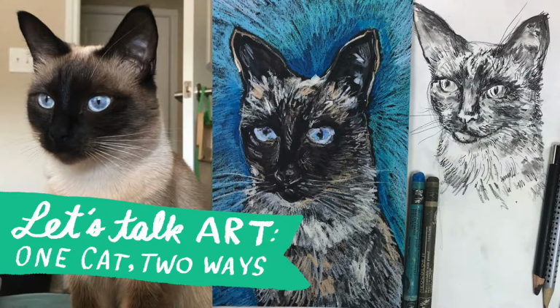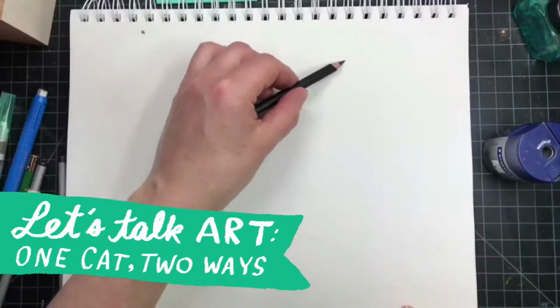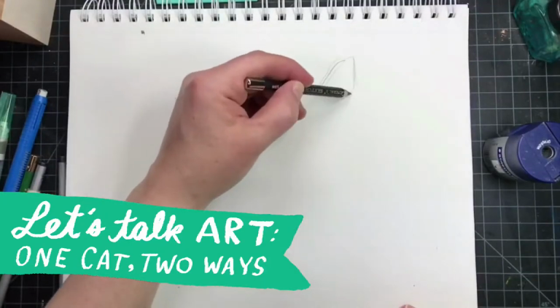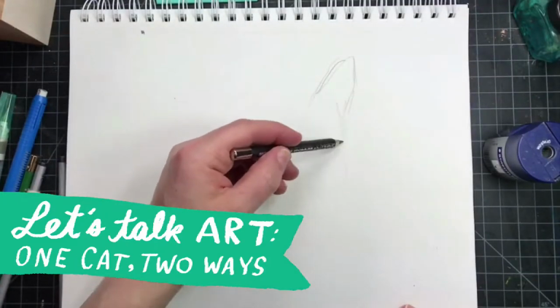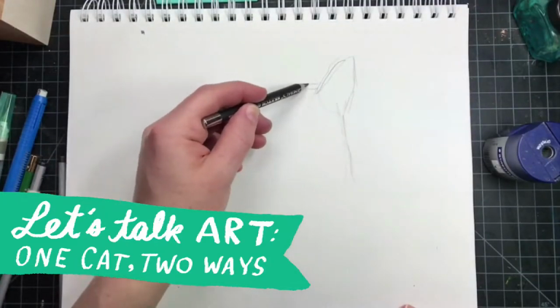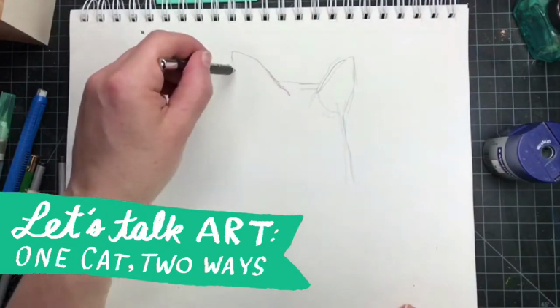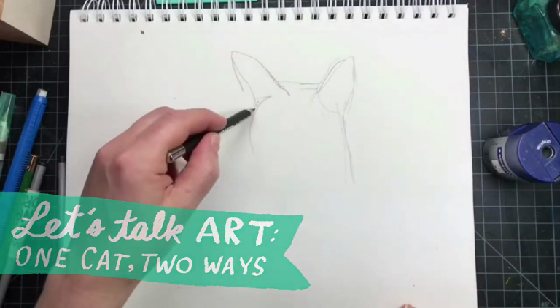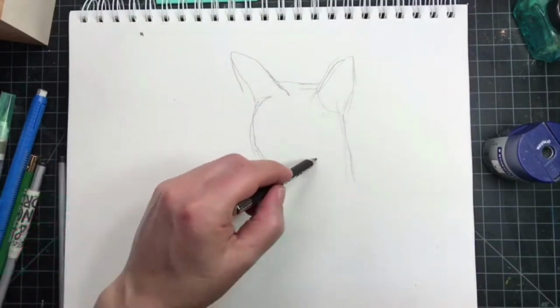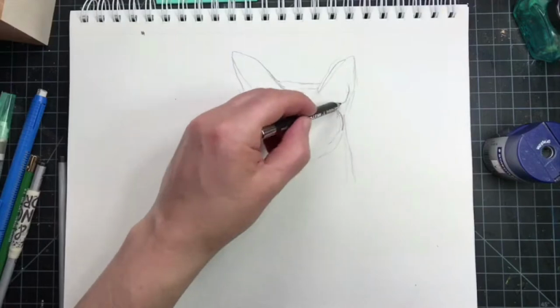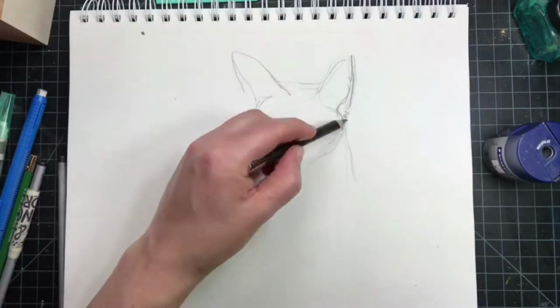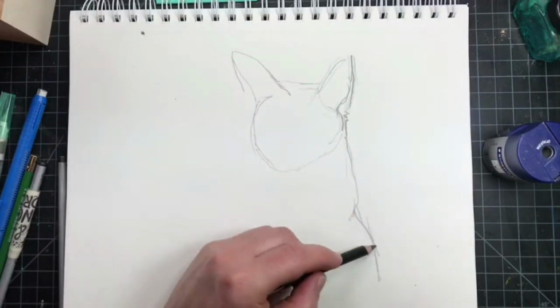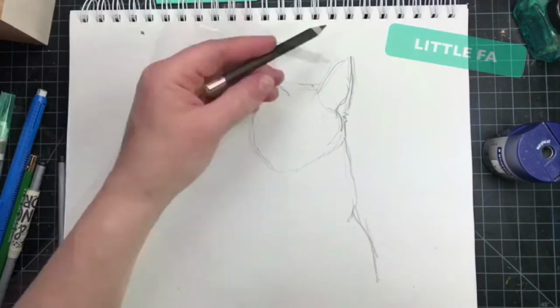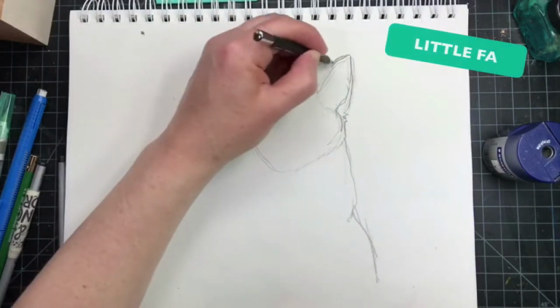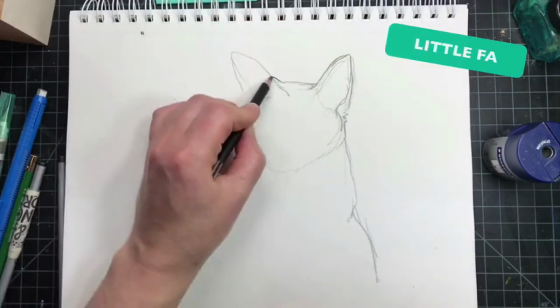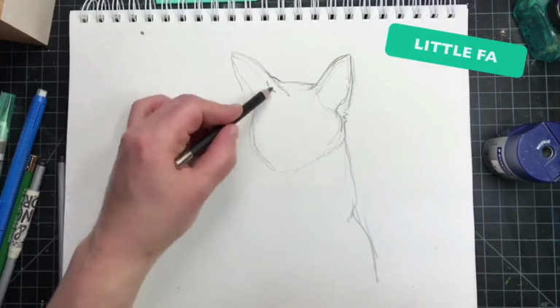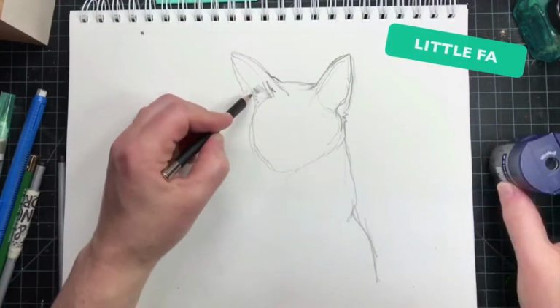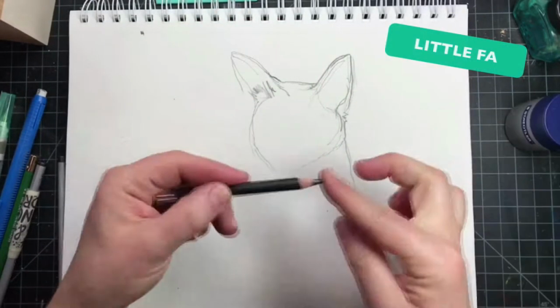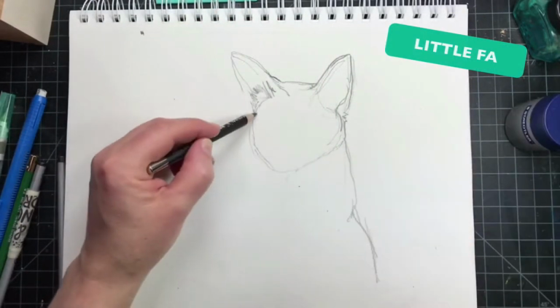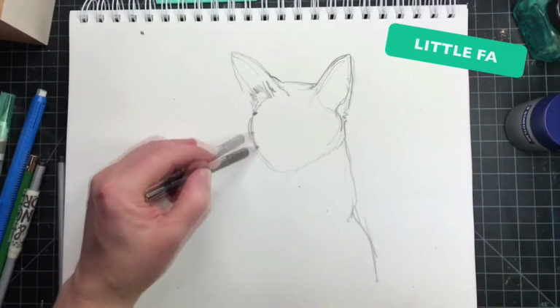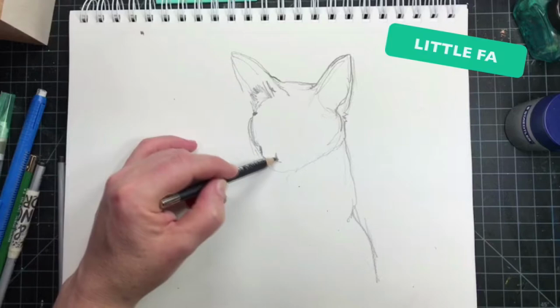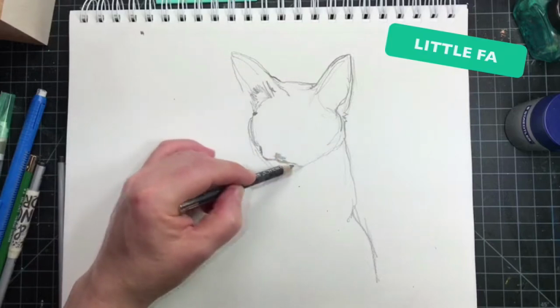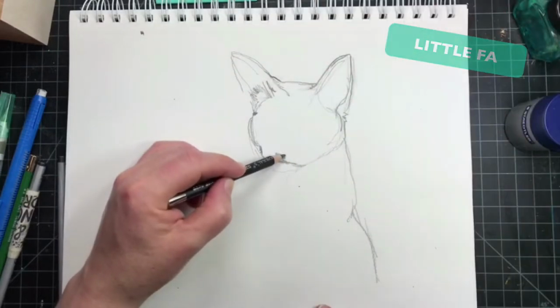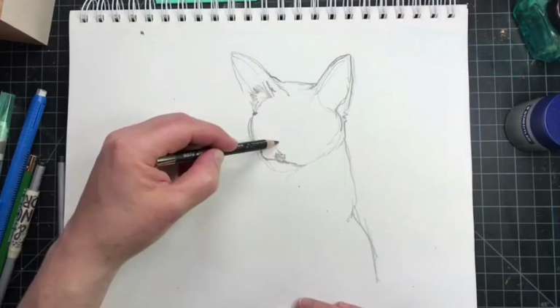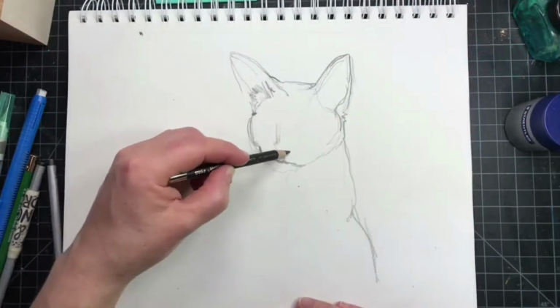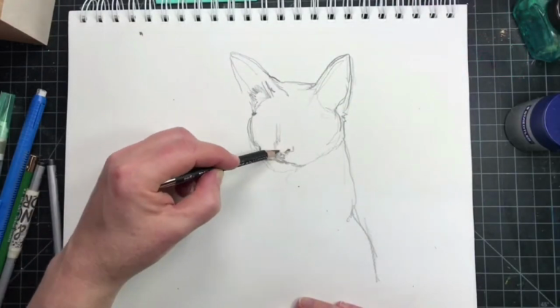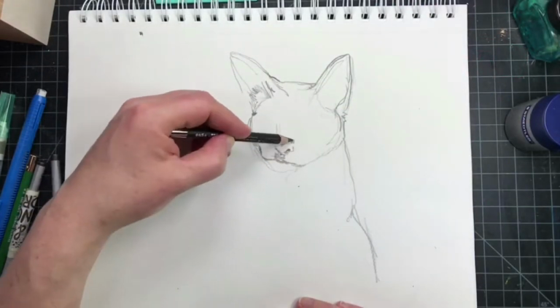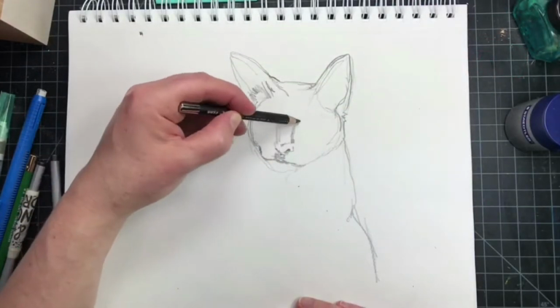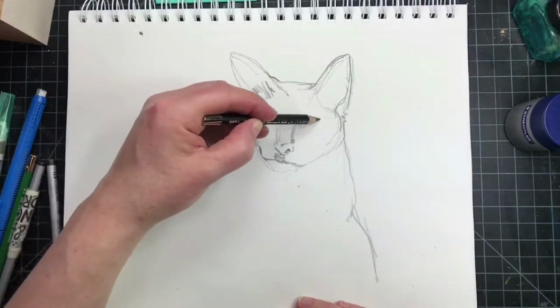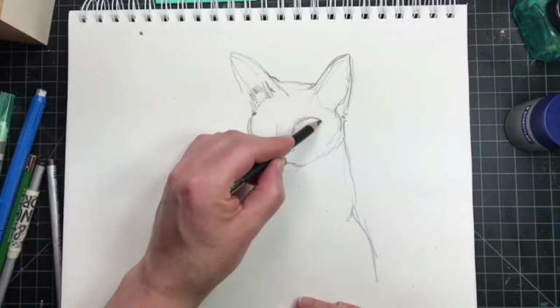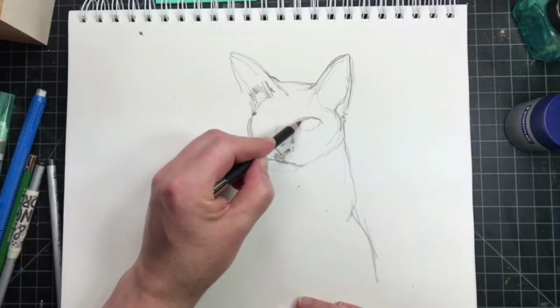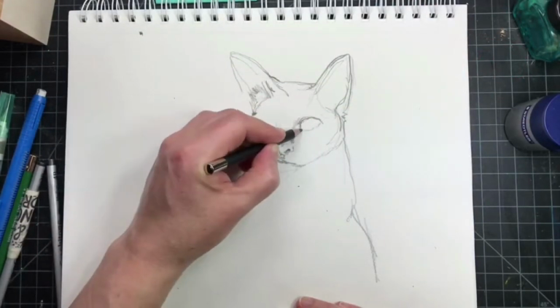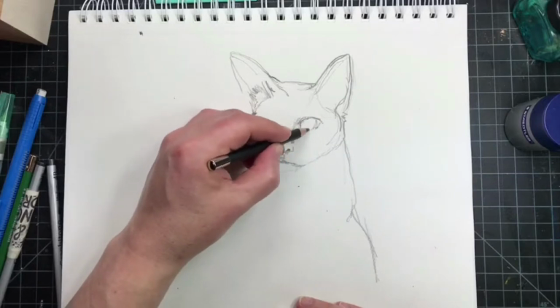Hey guys, today I'm drawing a beautiful cat for you. This cat's name is Little Faw. Hopefully you've seen the picture on the cover of this video, but I actually have the cat picture on my iPhone which is just off screen.